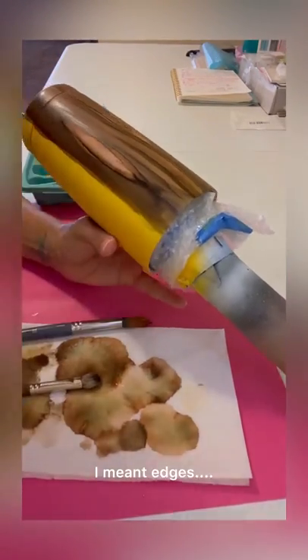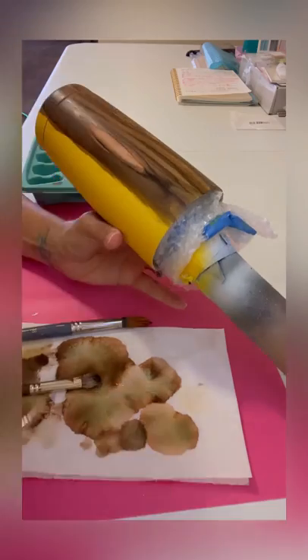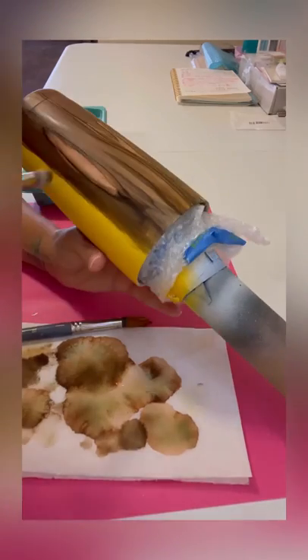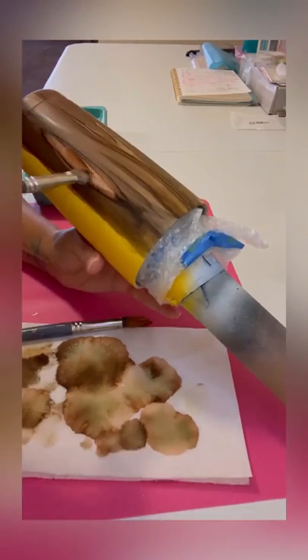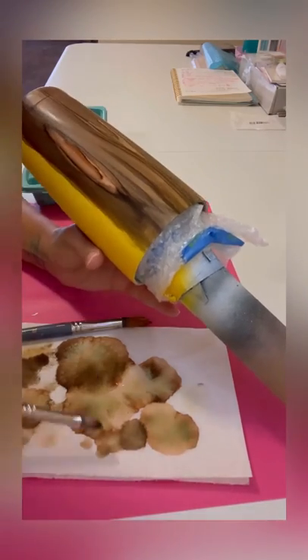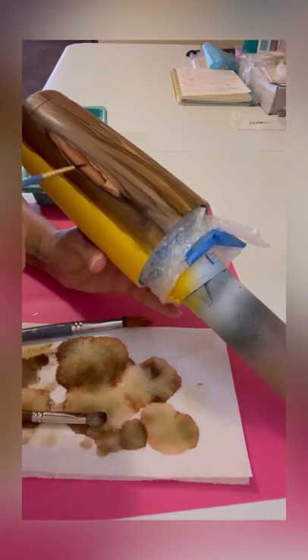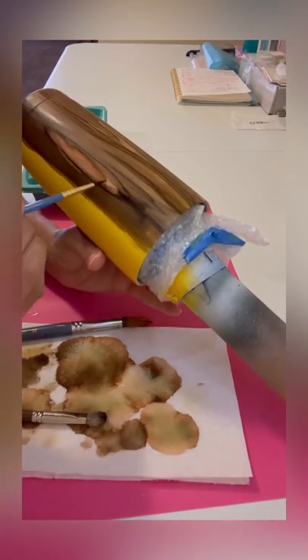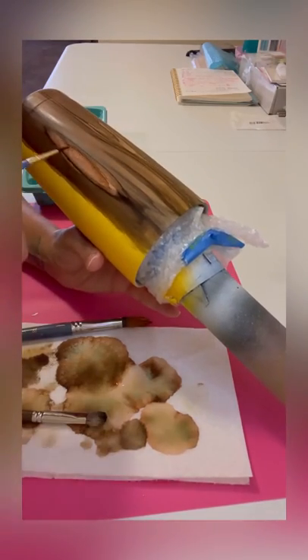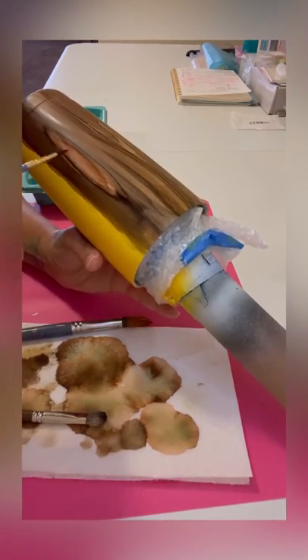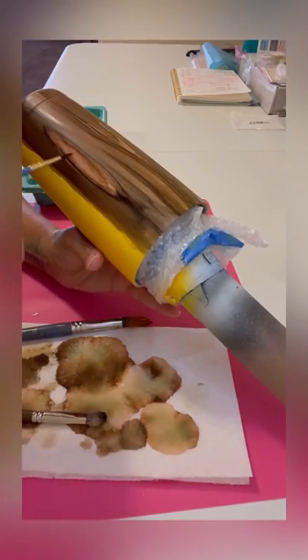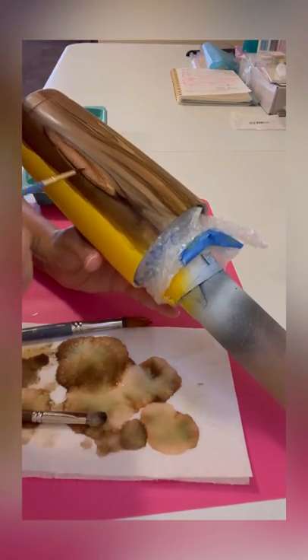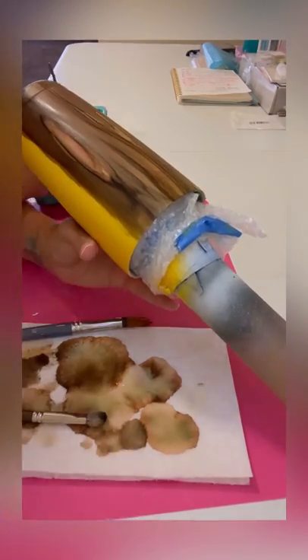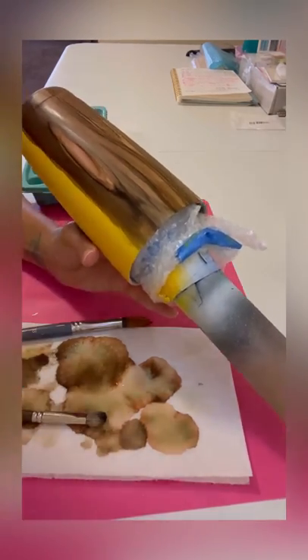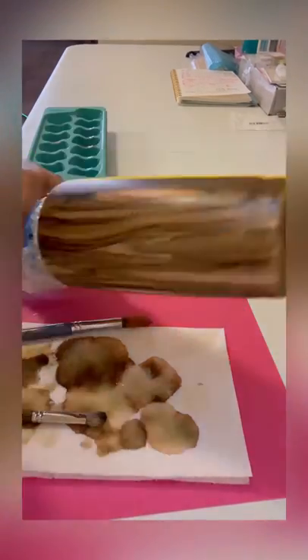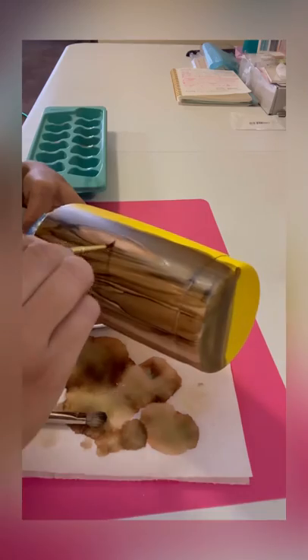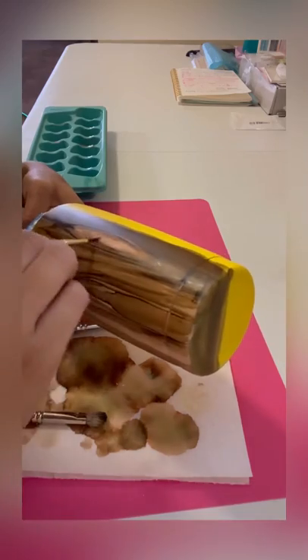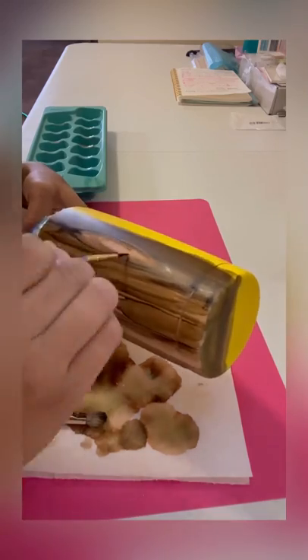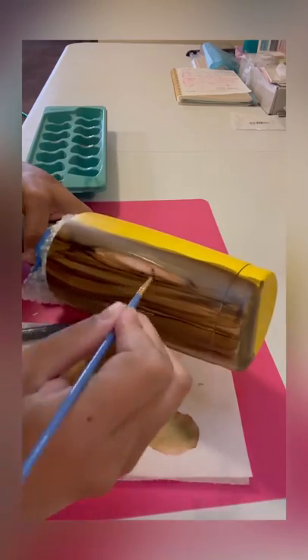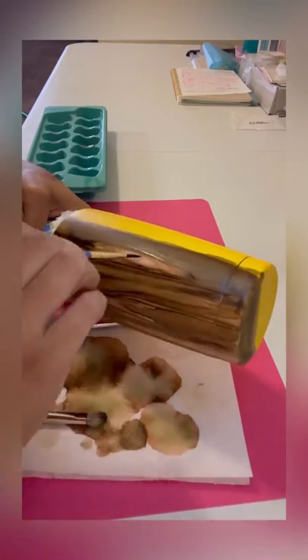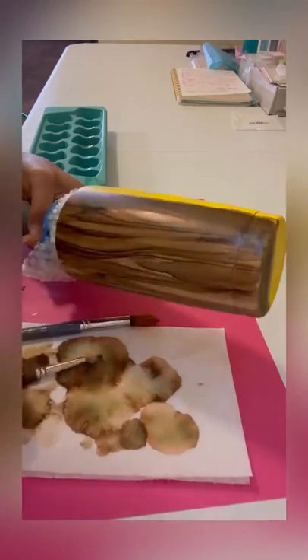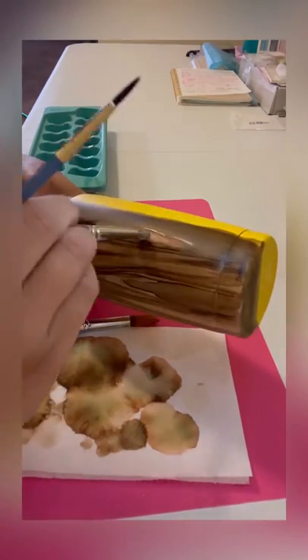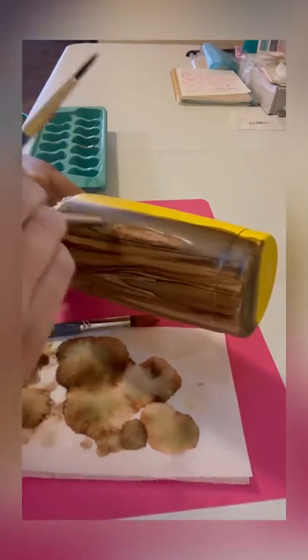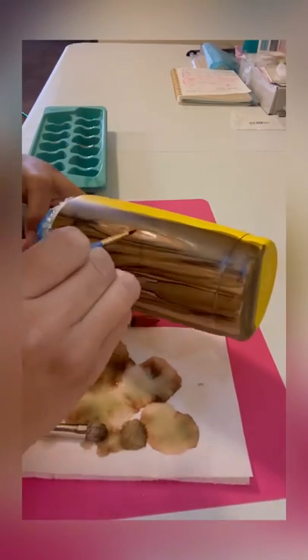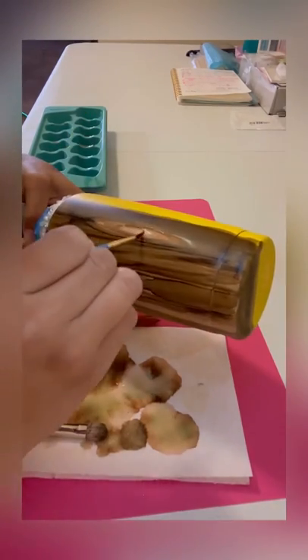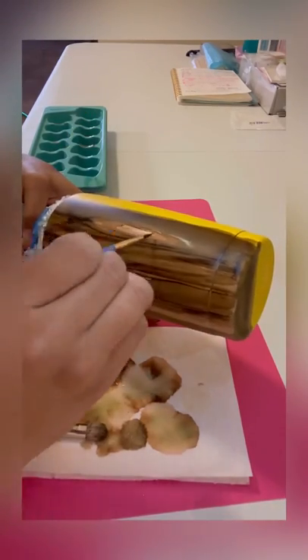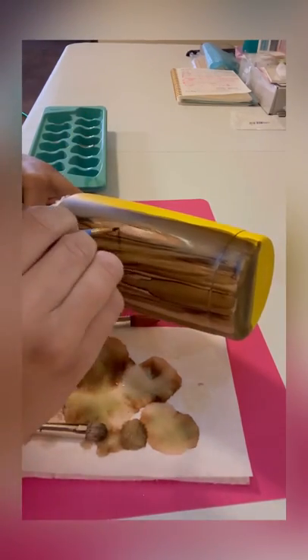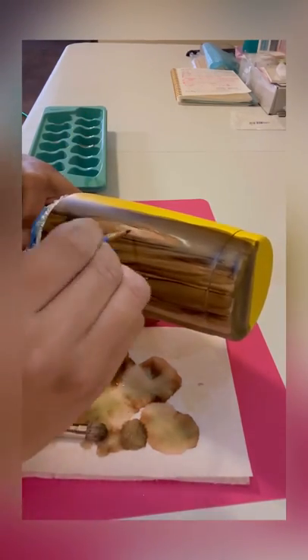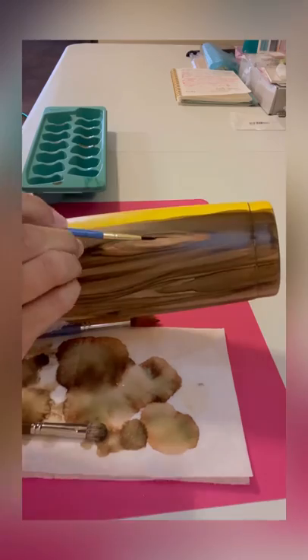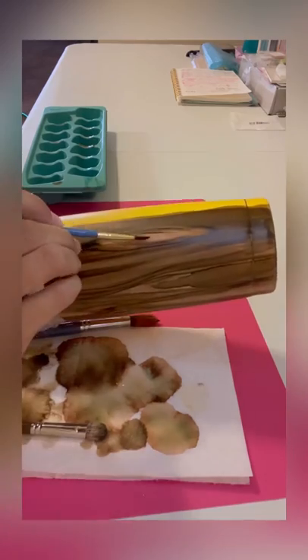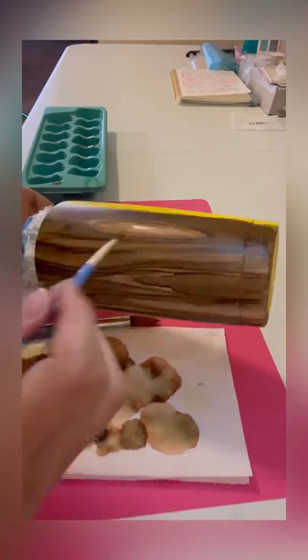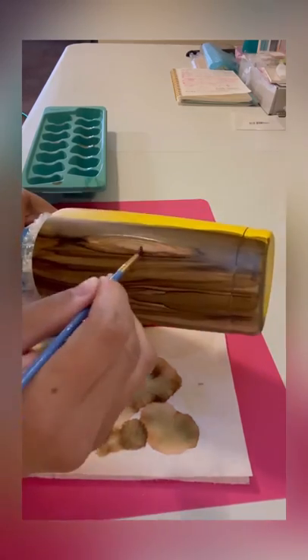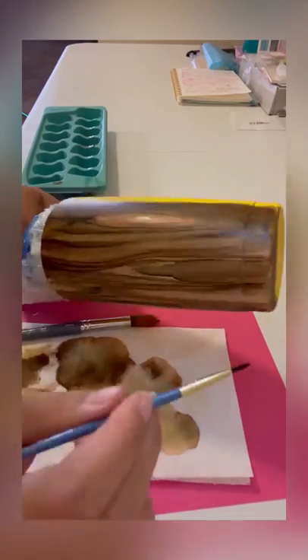I never pick any certain spots to put my lines — I just kind of go with it. It always turns out better that way, because if you plan it, I feel like it never works right.